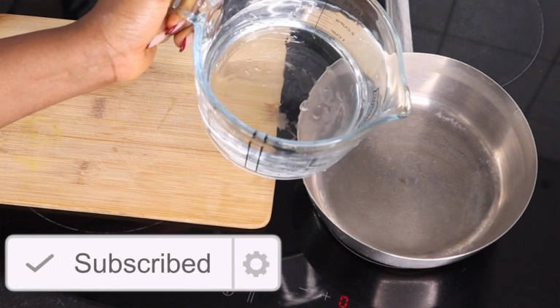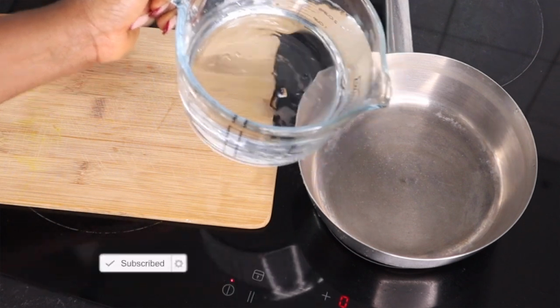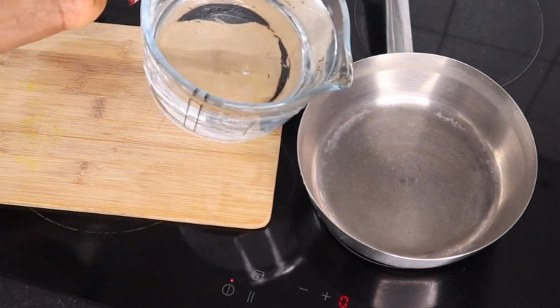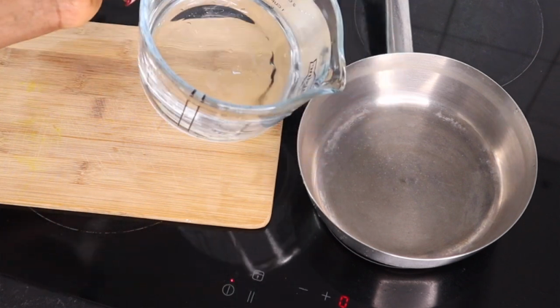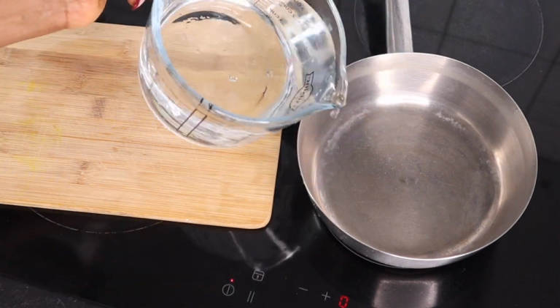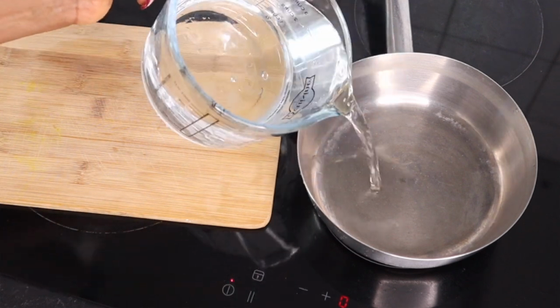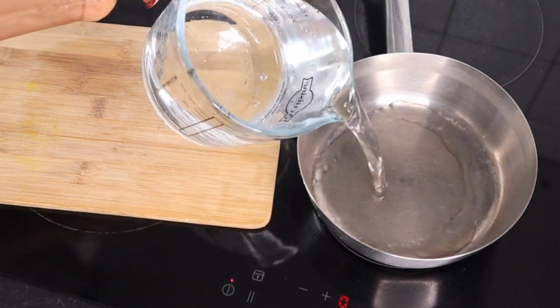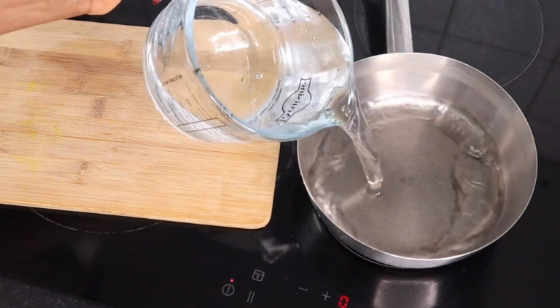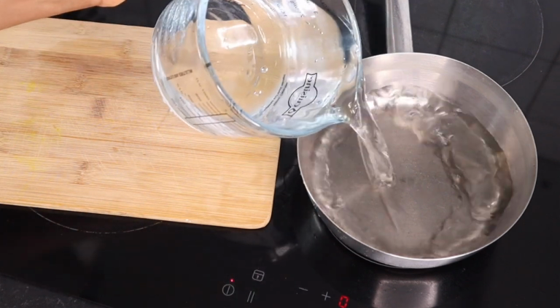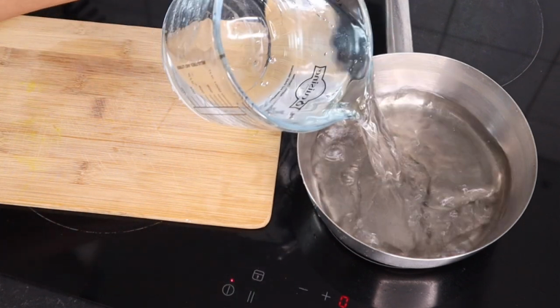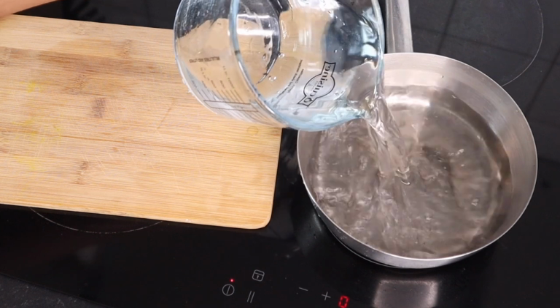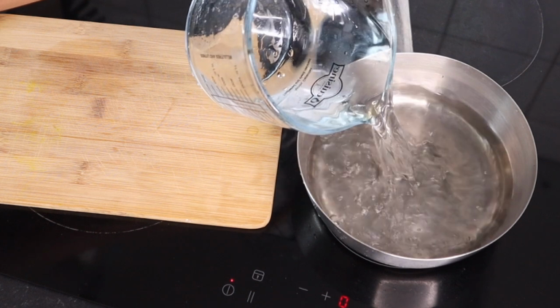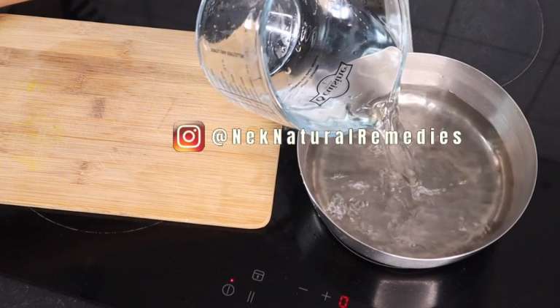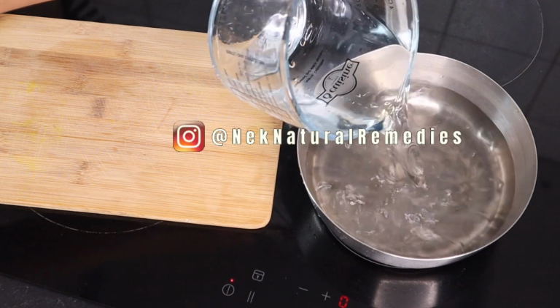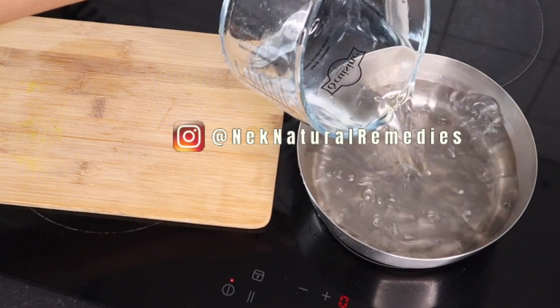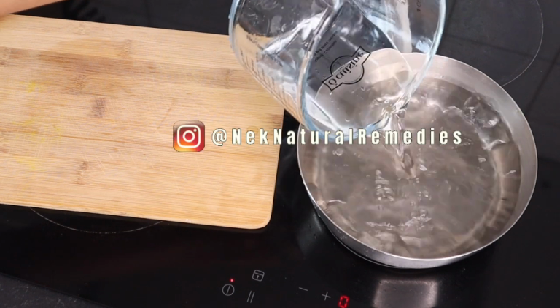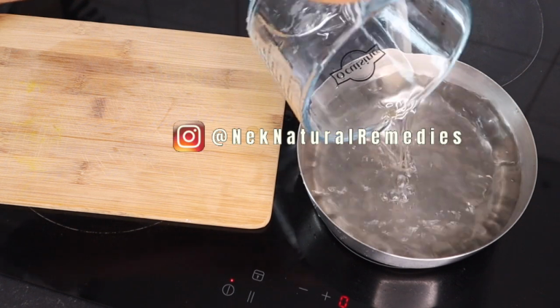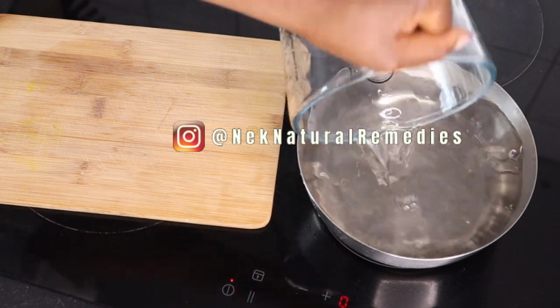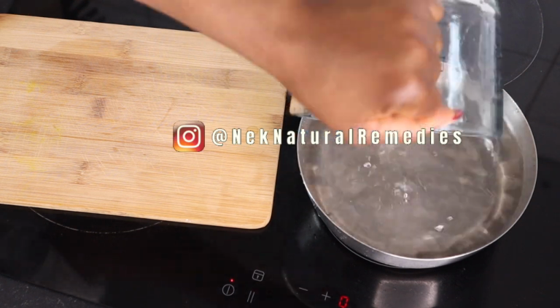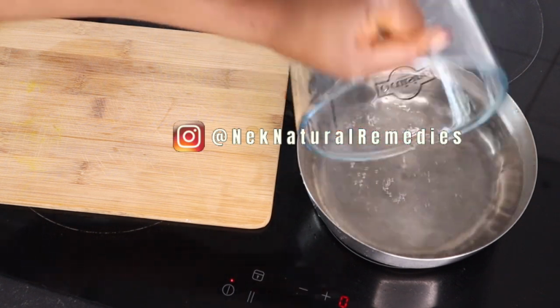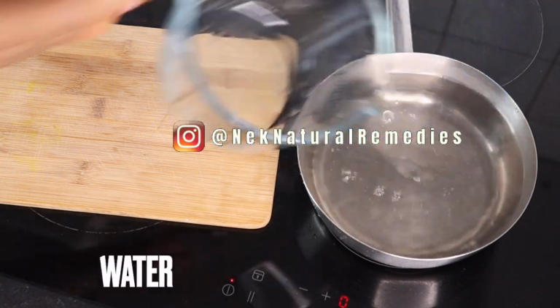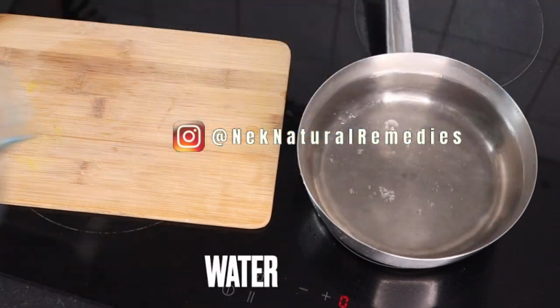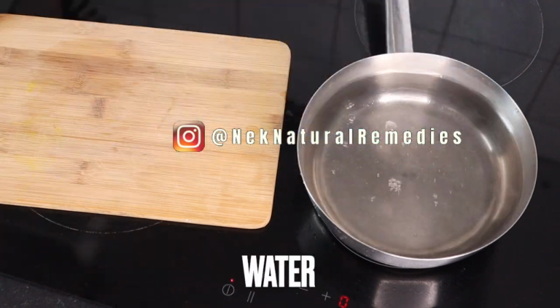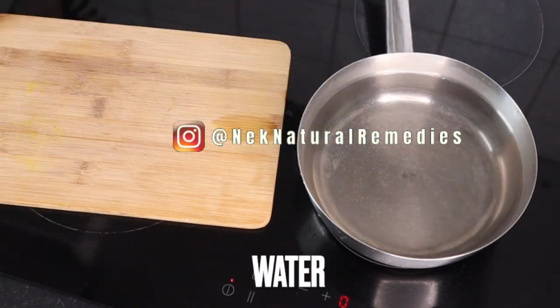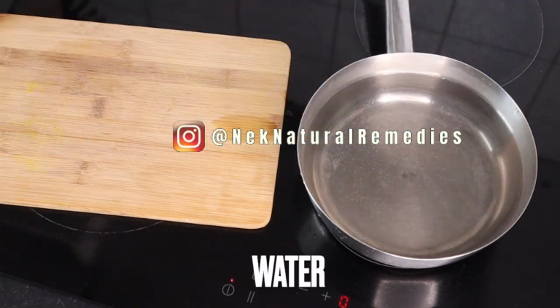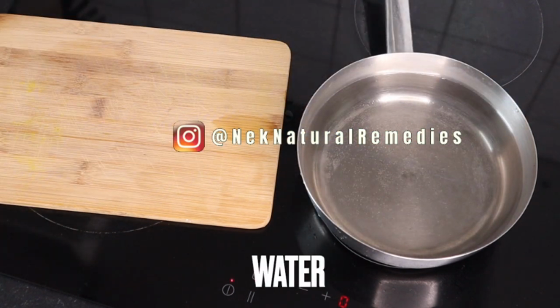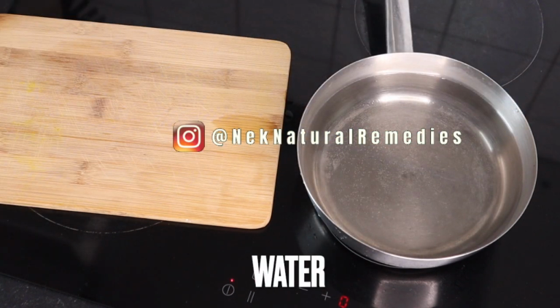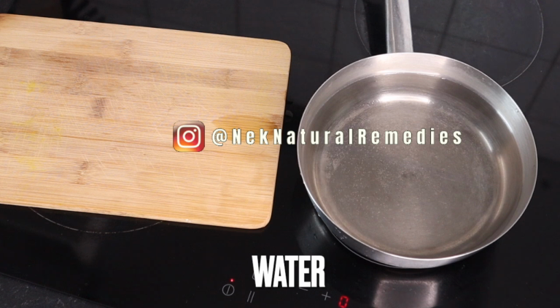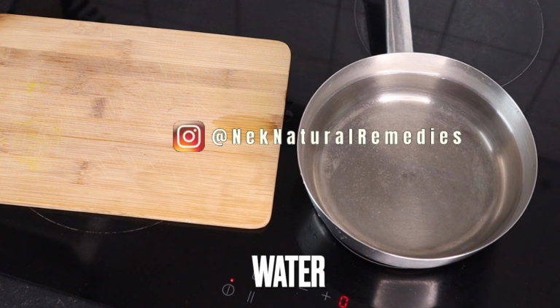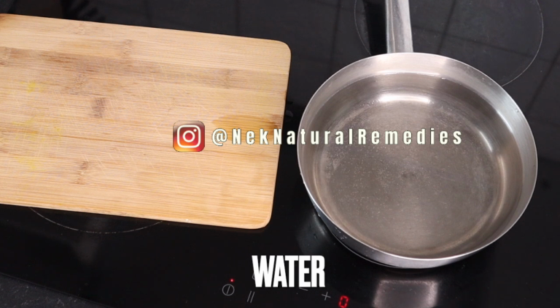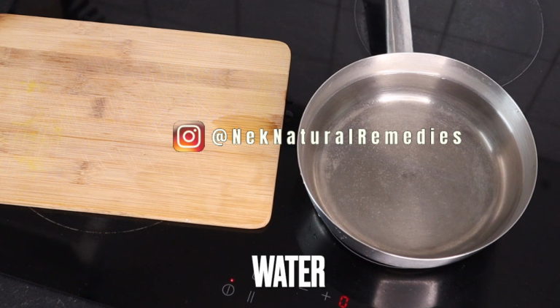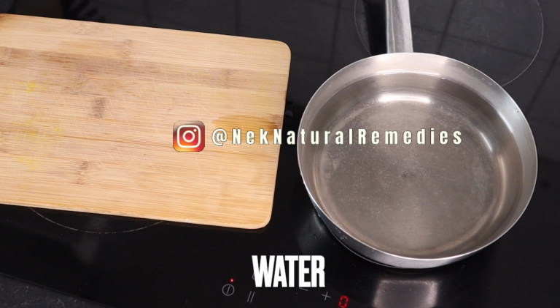So to make this drink, the first thing we are going to be doing is to put a saucepan on the stove and we are going to be adding into the saucepan four cups of water.